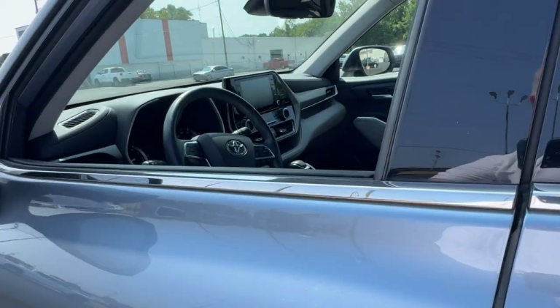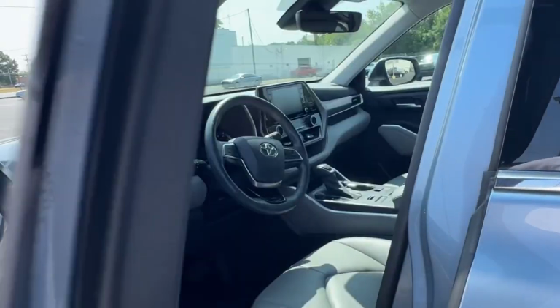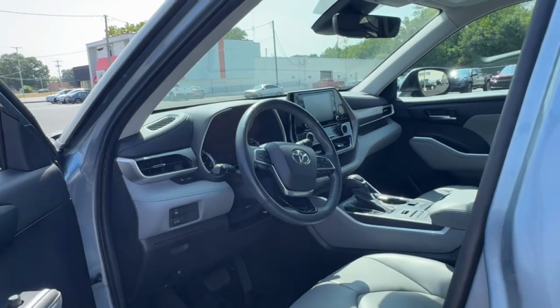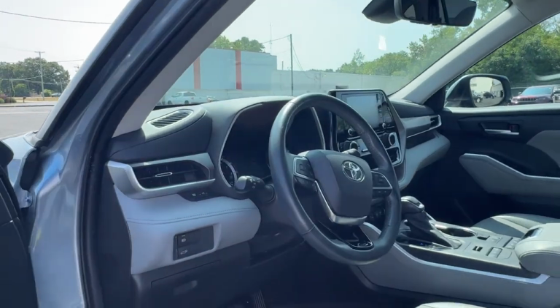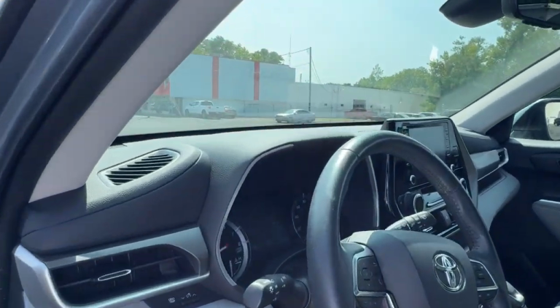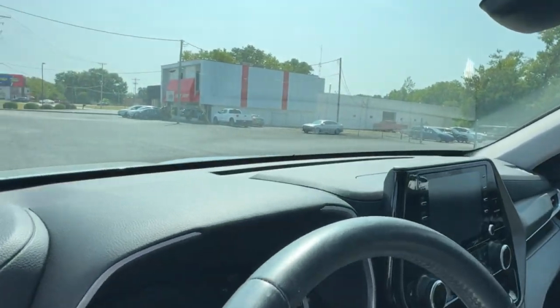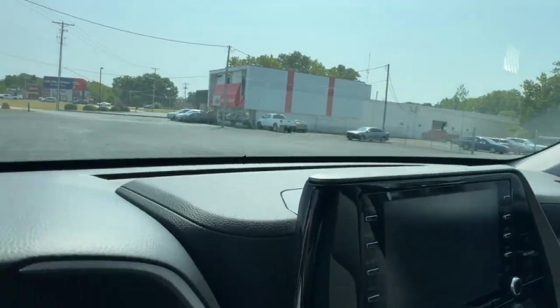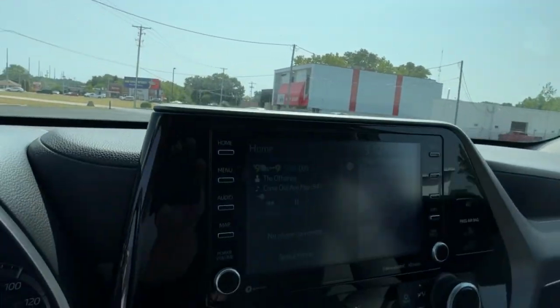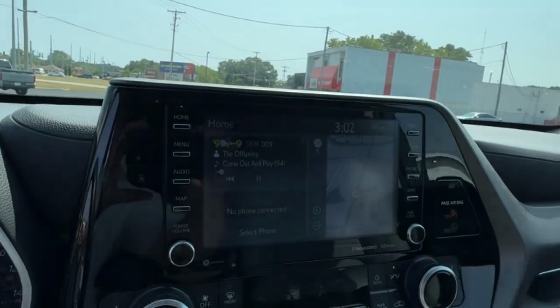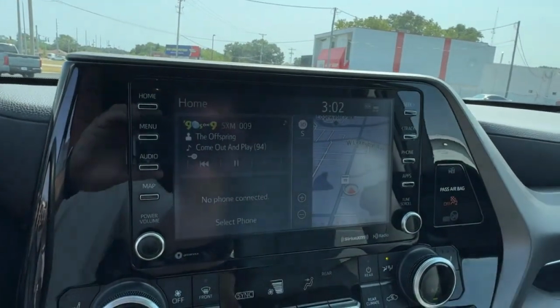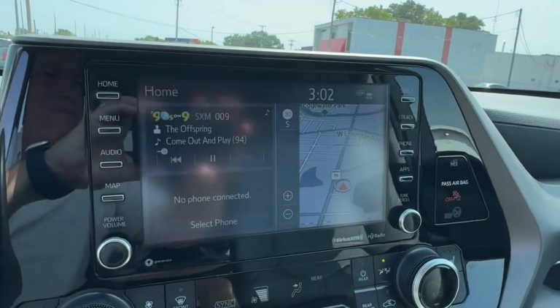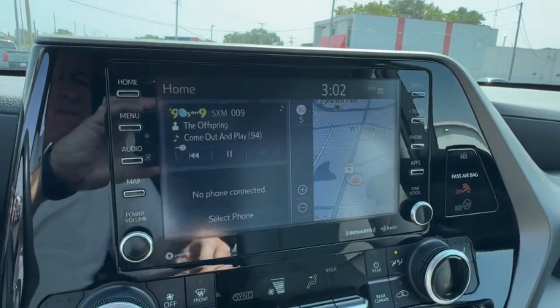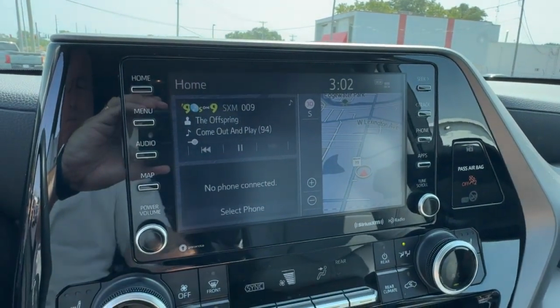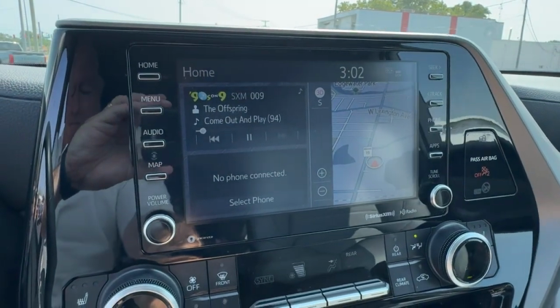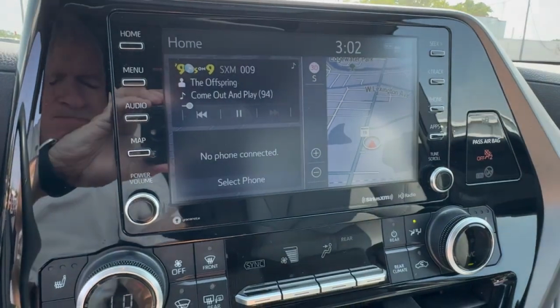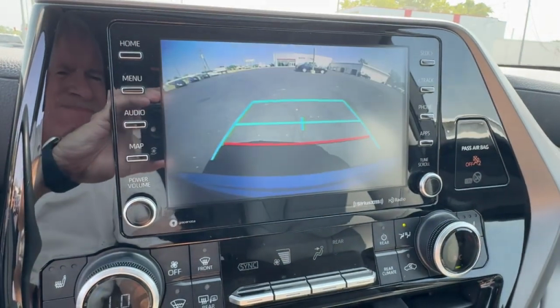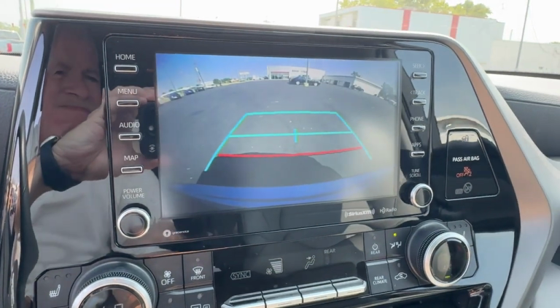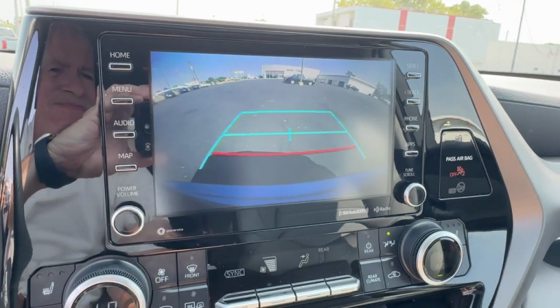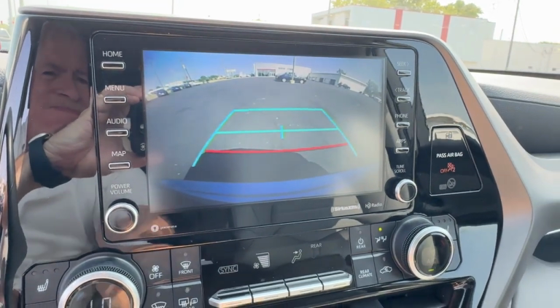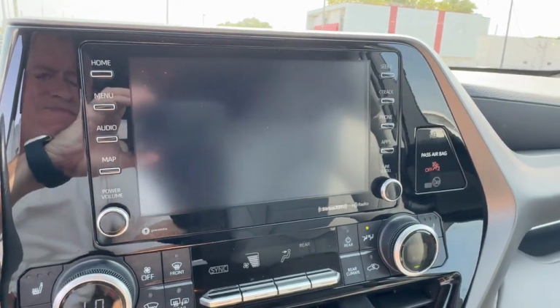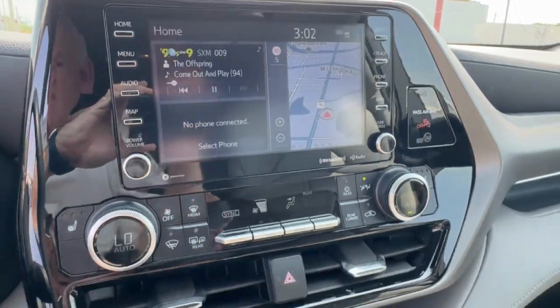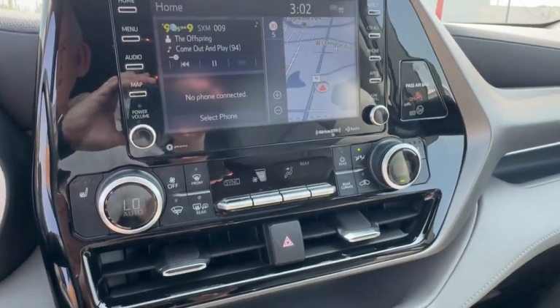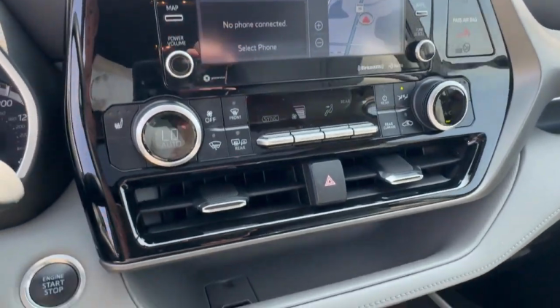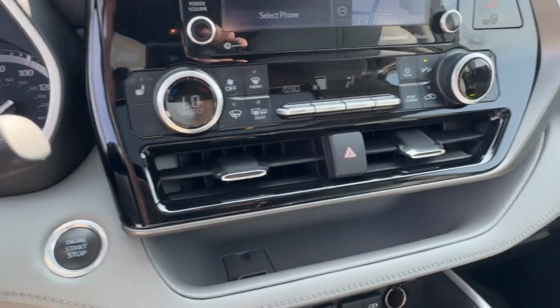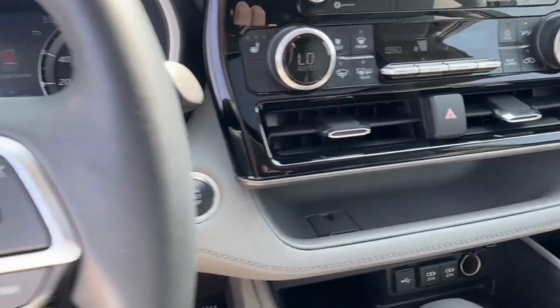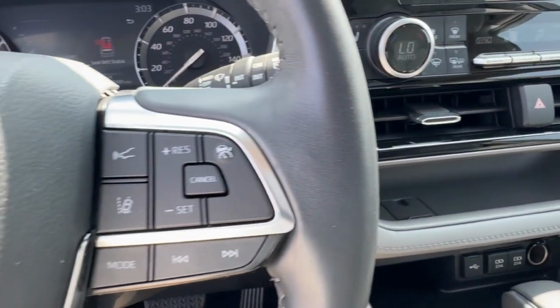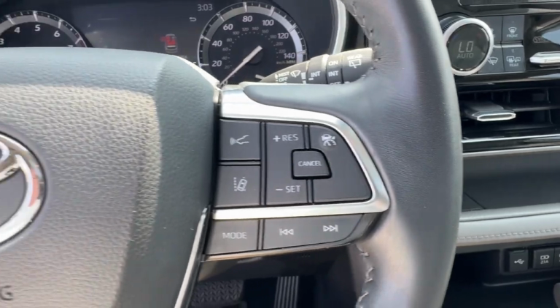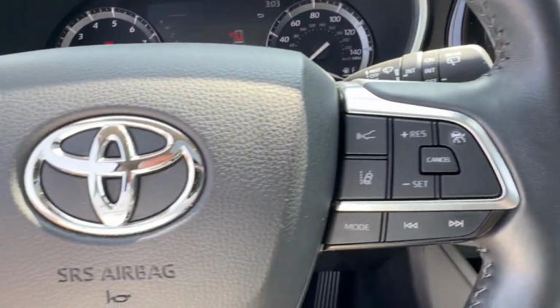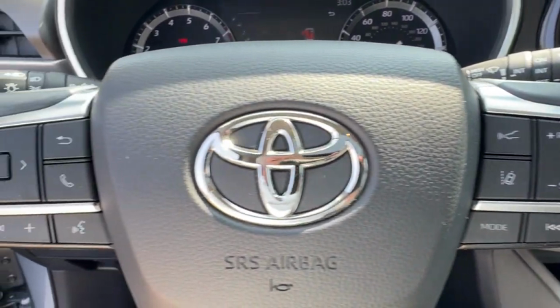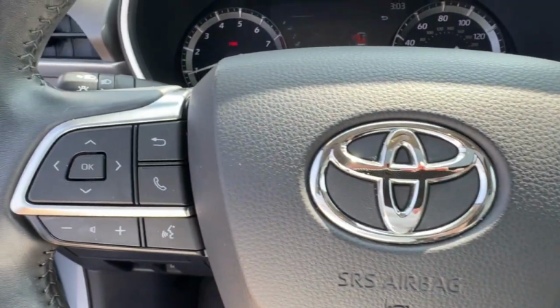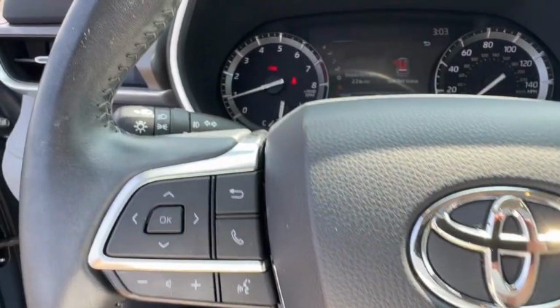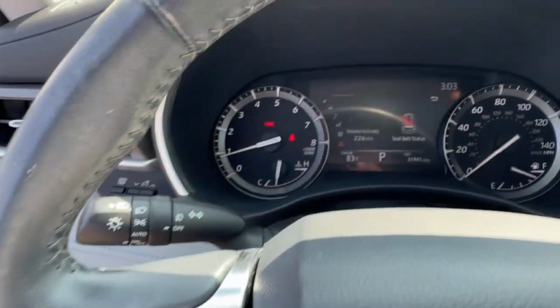You'll love its smooth riding, quiet cabin, excellent durability, responsive performance, and ample cargo space, as well as its safety and driver assistance technology. With a flexible interior that seats up to 8, you'll be ready for a world of adventure.